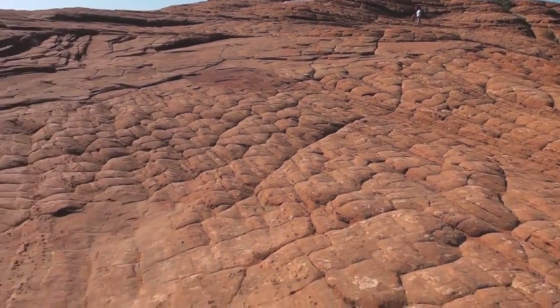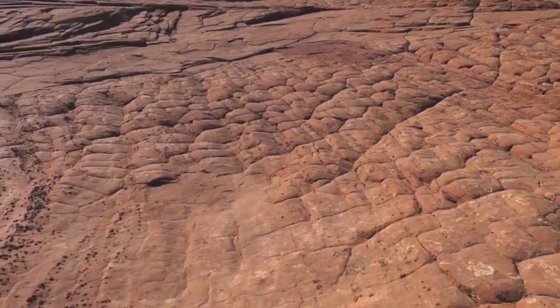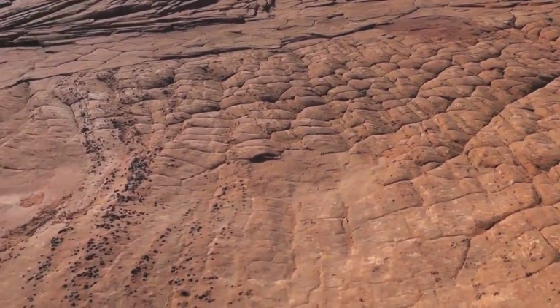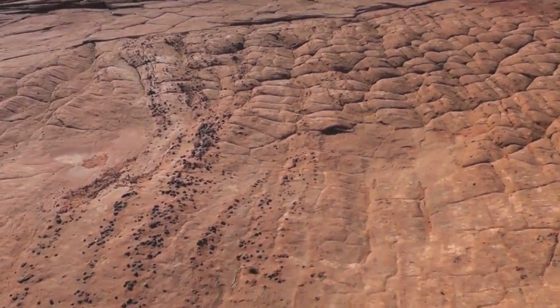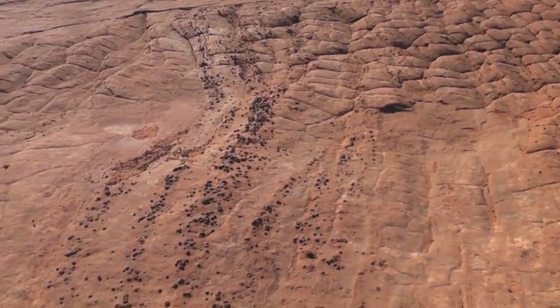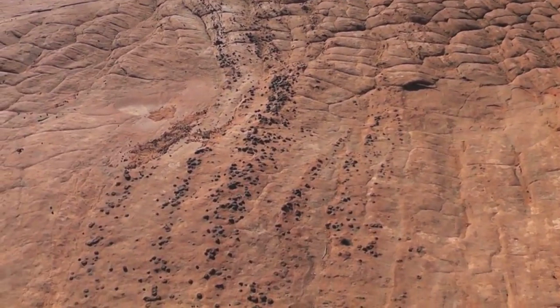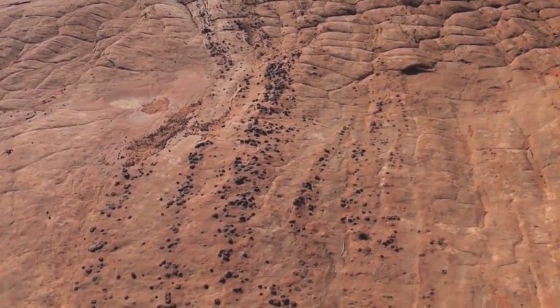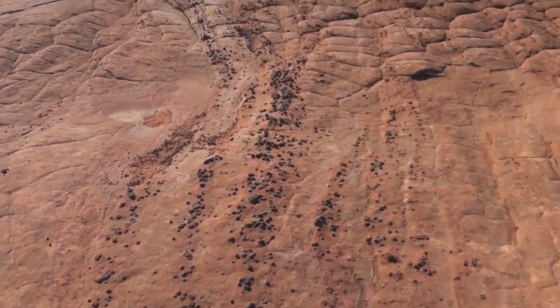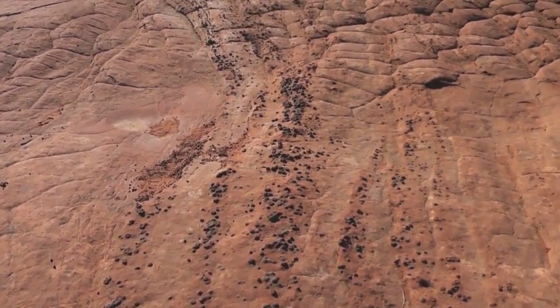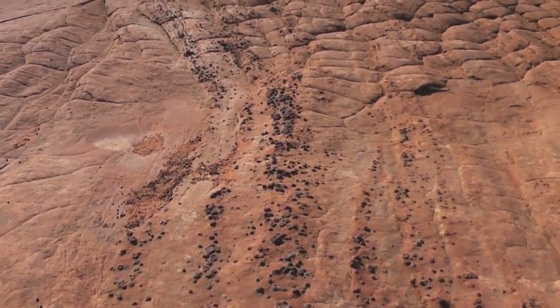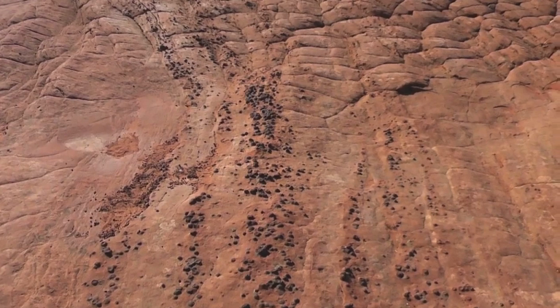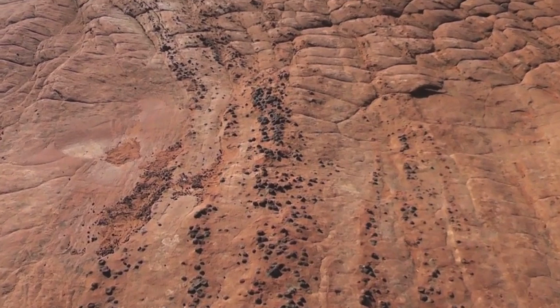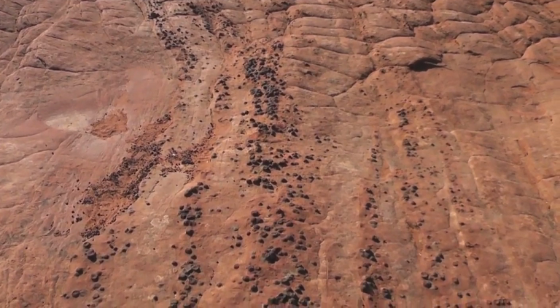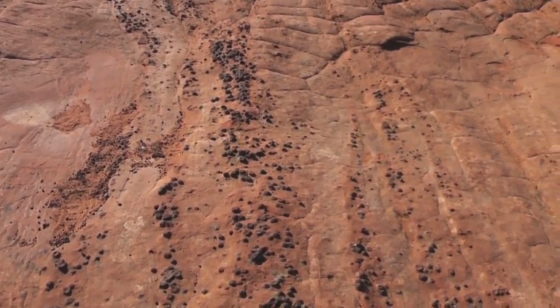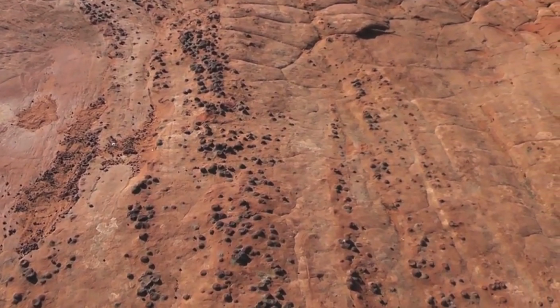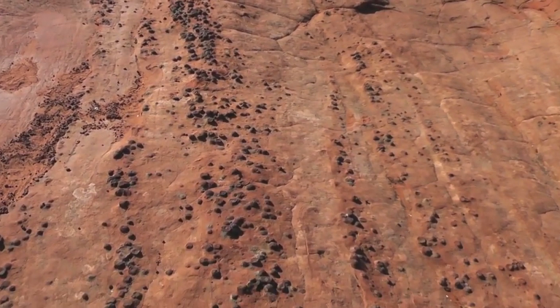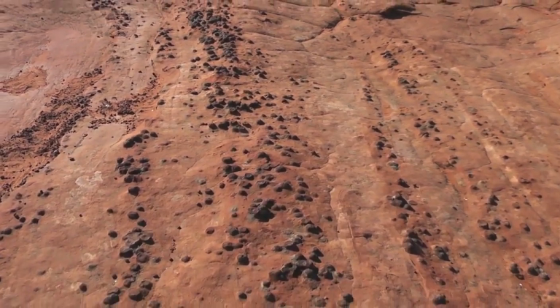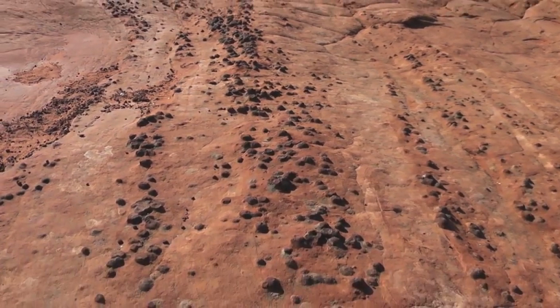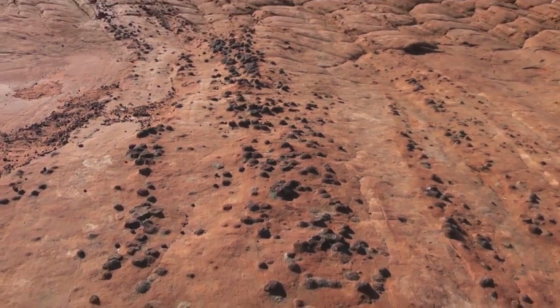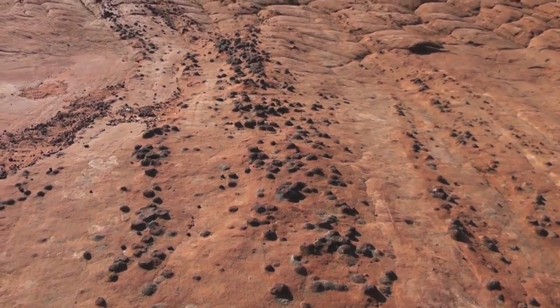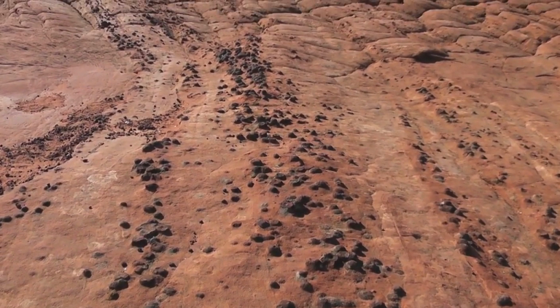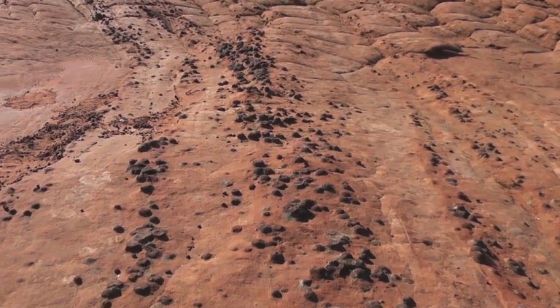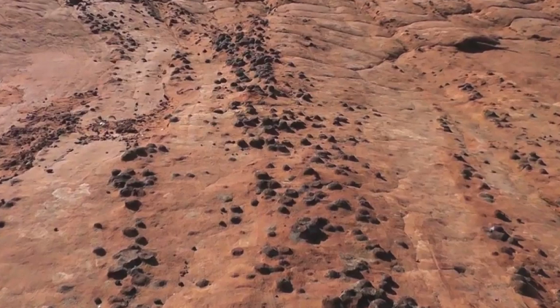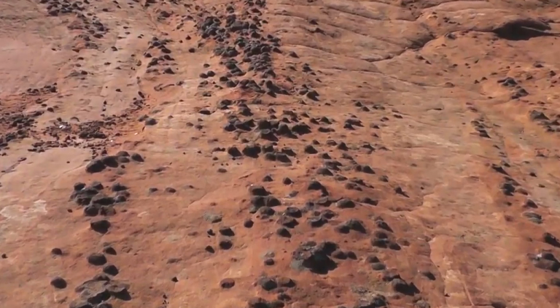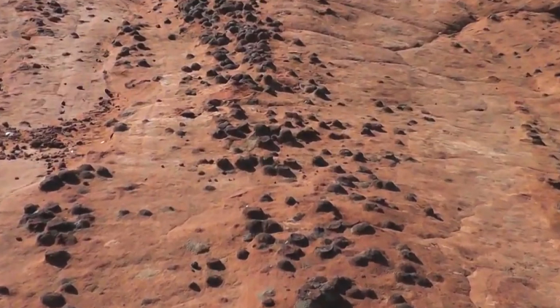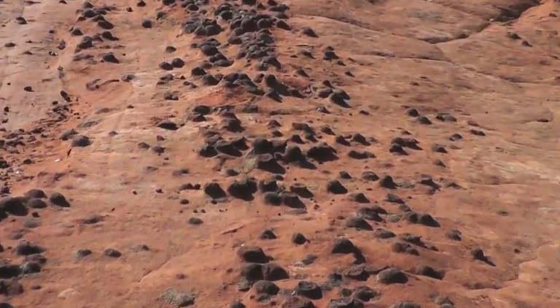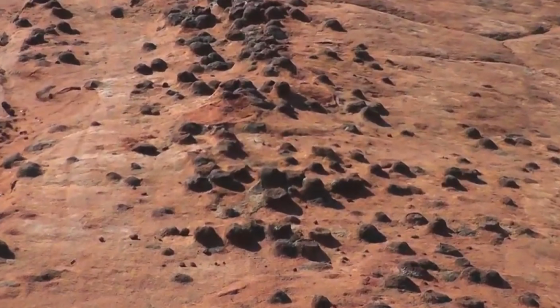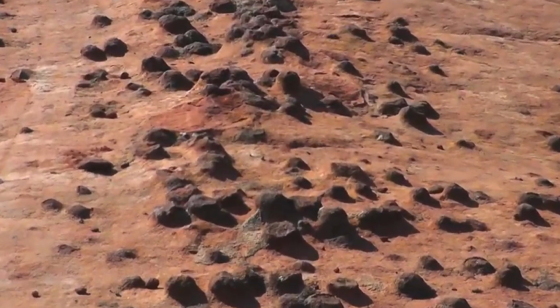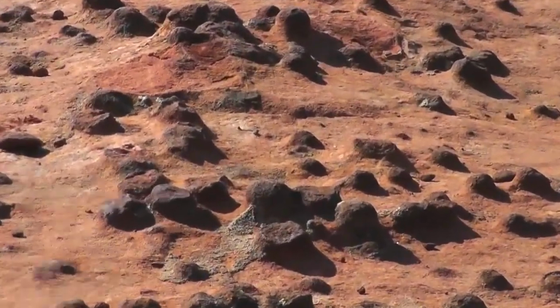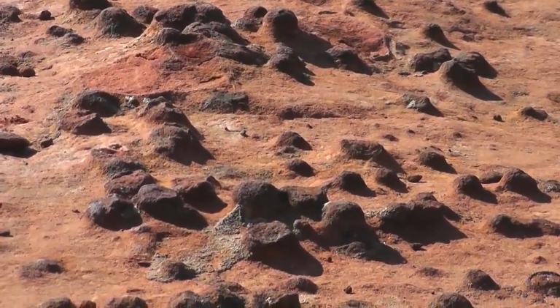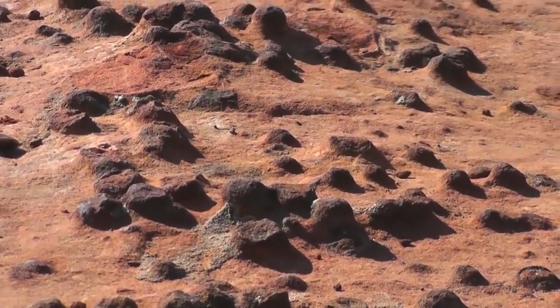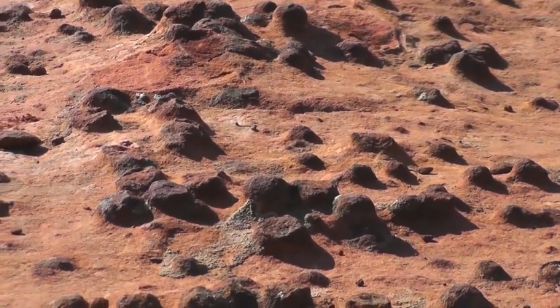Additionally, there are these small pieces of iron that stick out, which are quite unique. Once the sand wears away, there are iron deposits, which I'll show you here, that are quite unique.